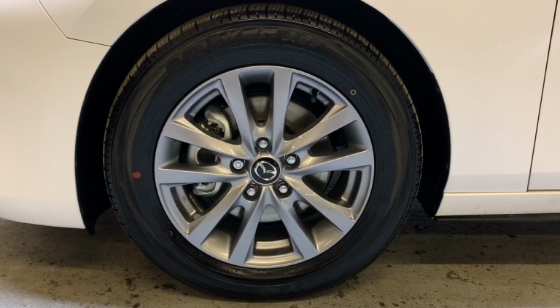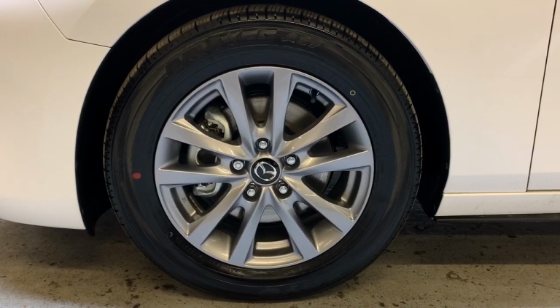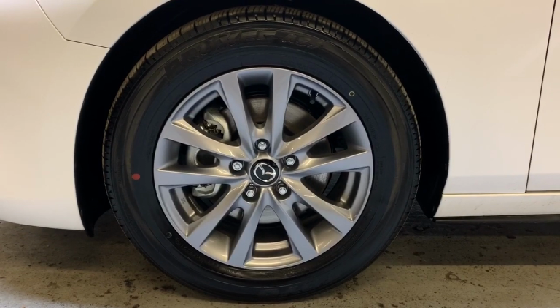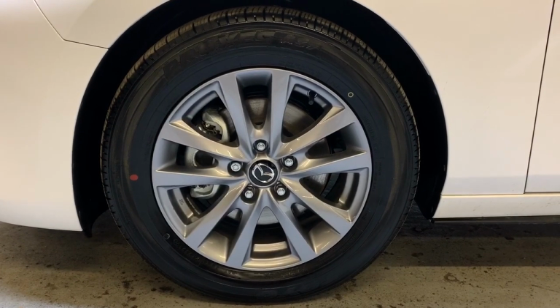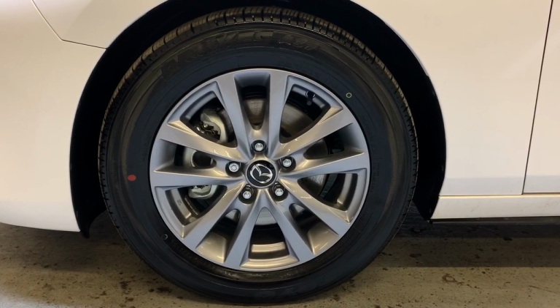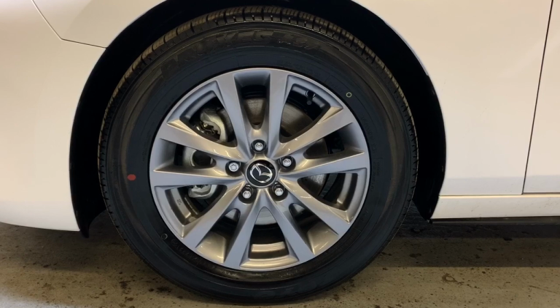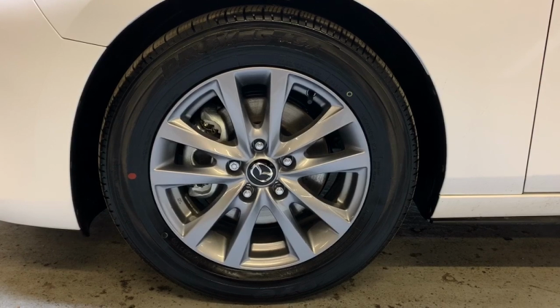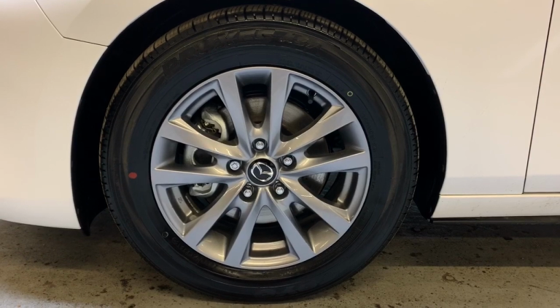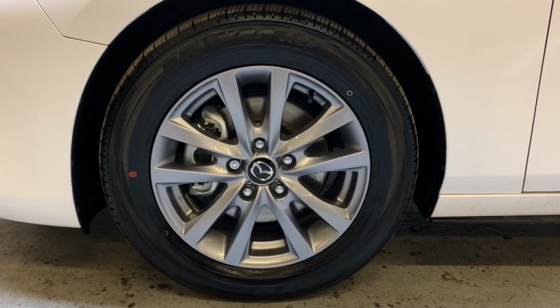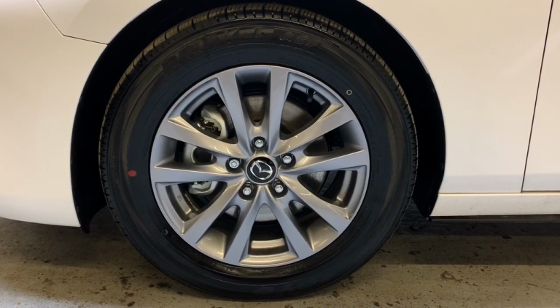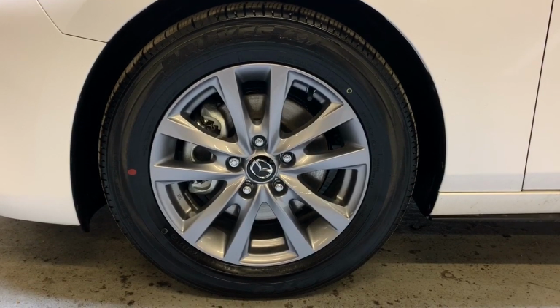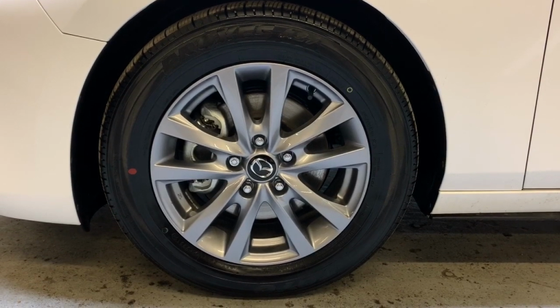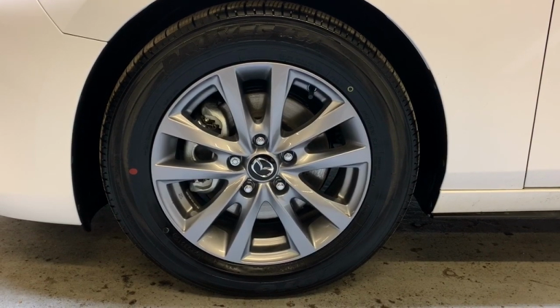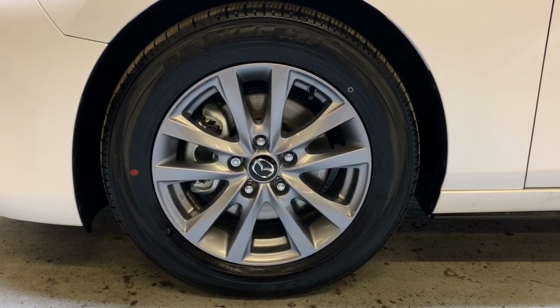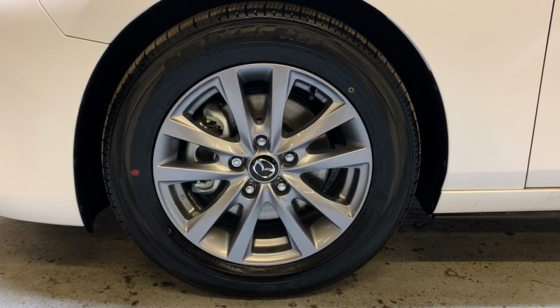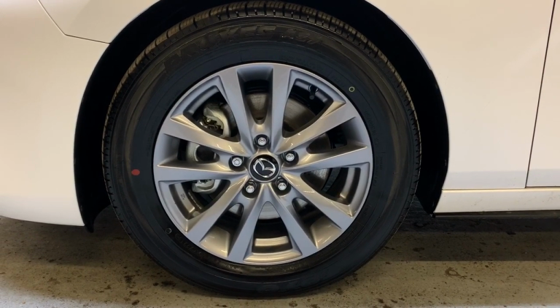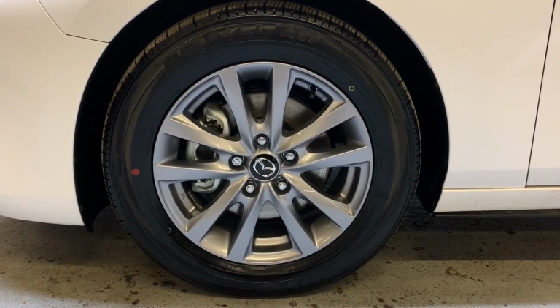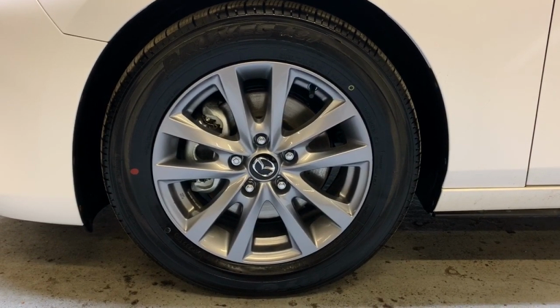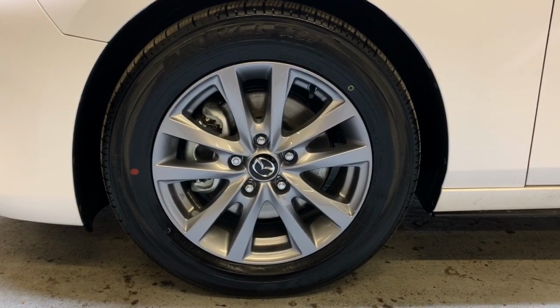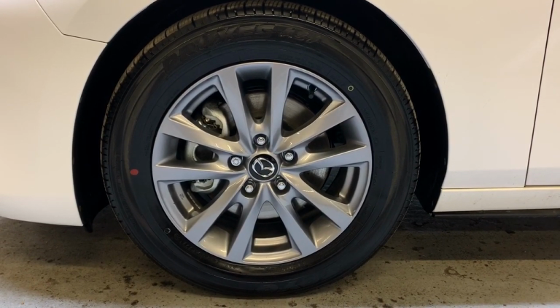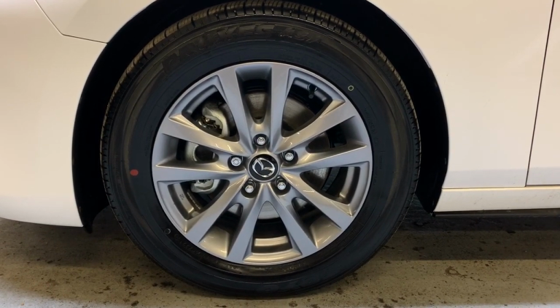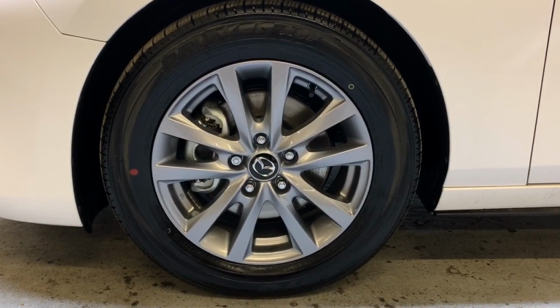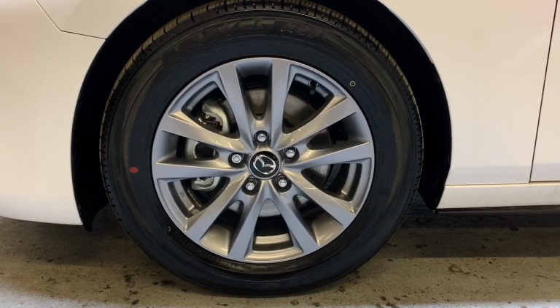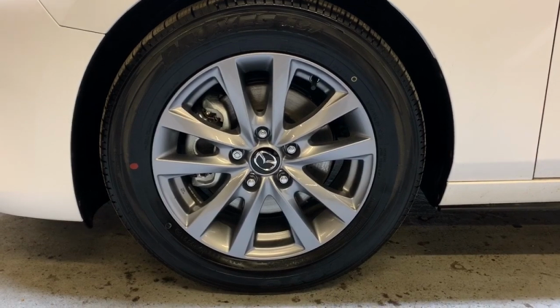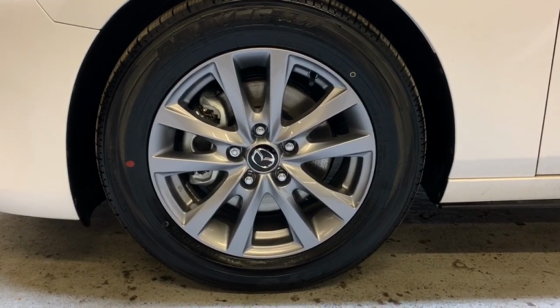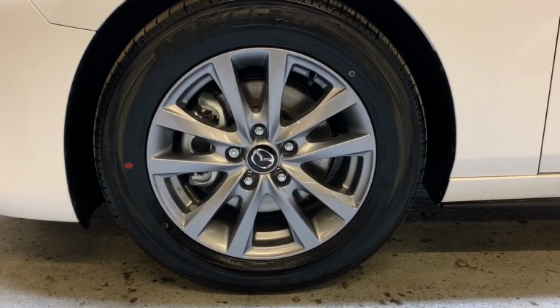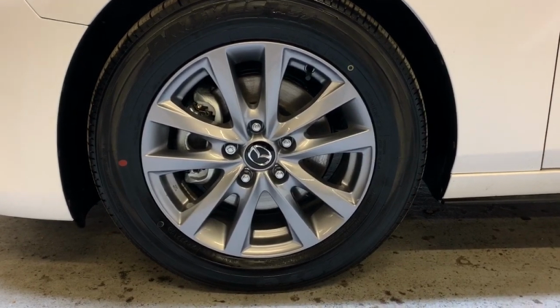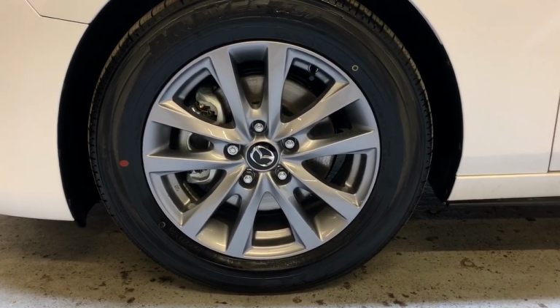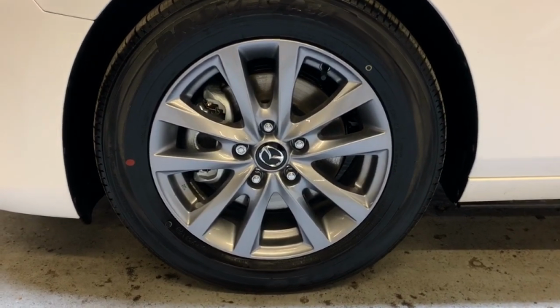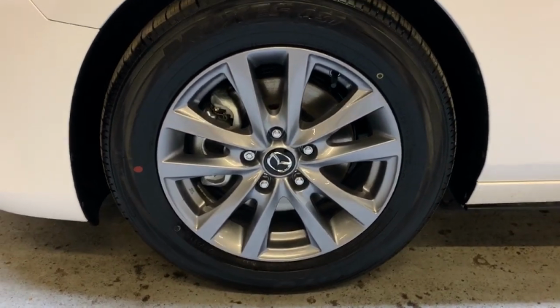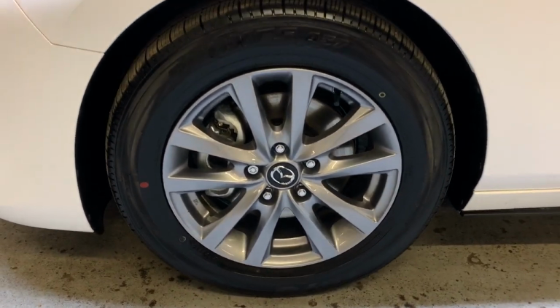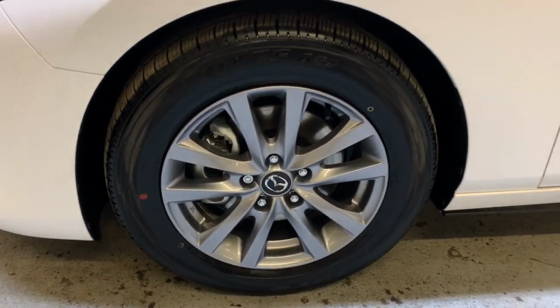Taking a look at the wheel package, you have all-season tires riding on 16-inch aluminum alloy rims — a really attractive rim design.